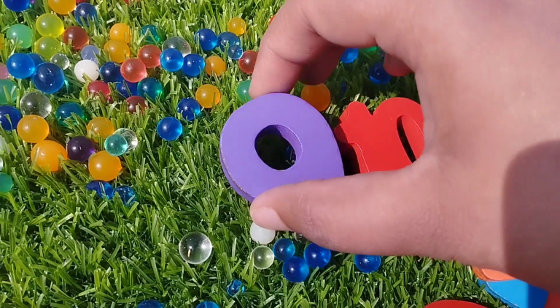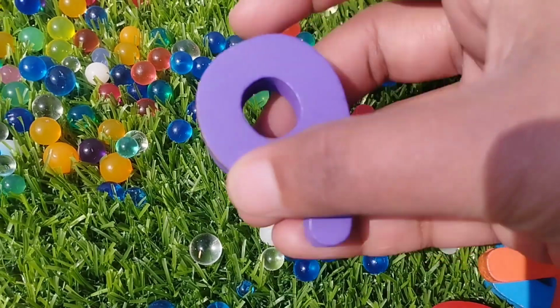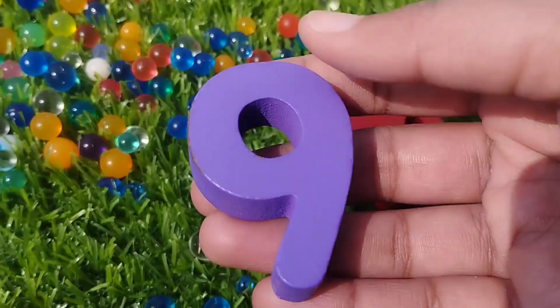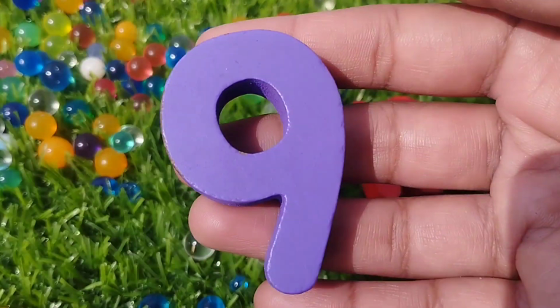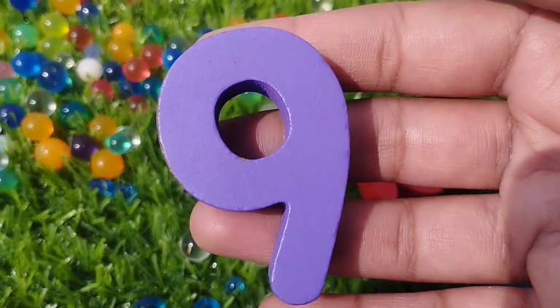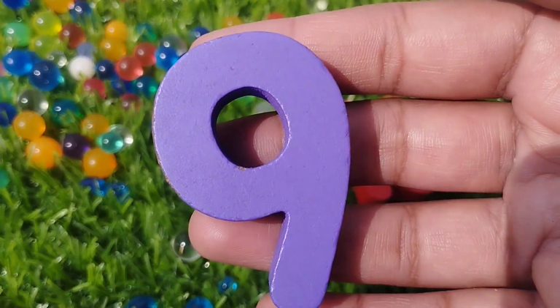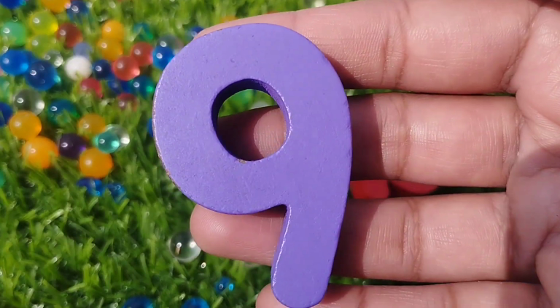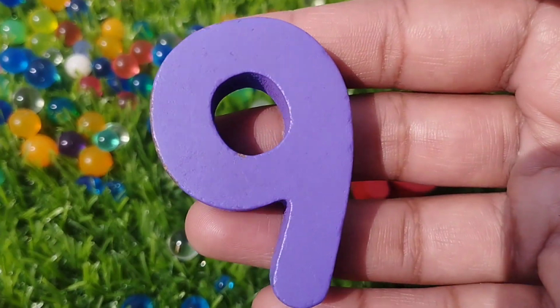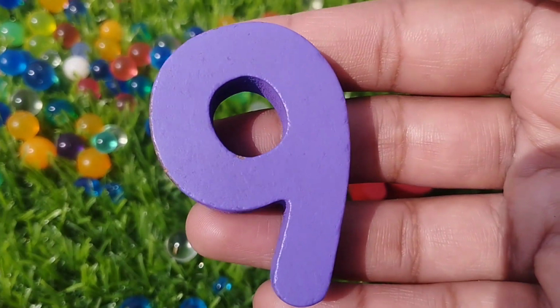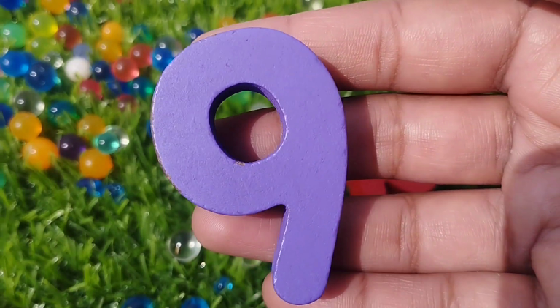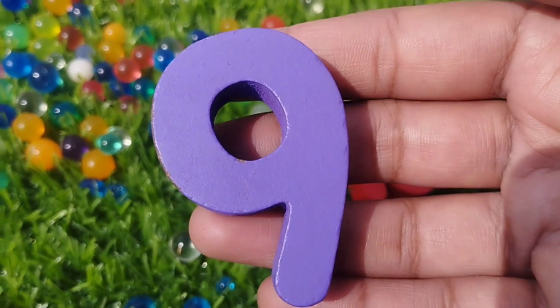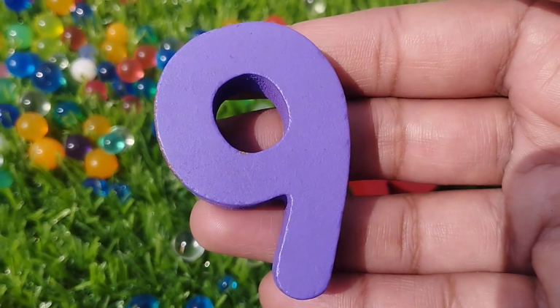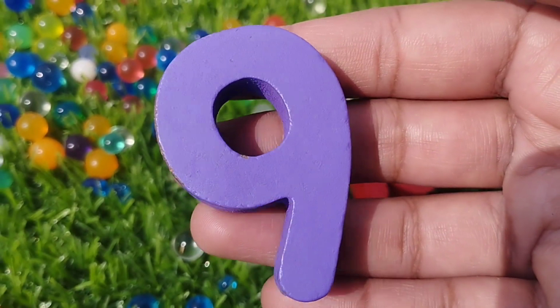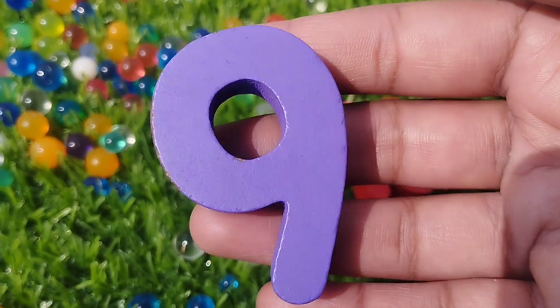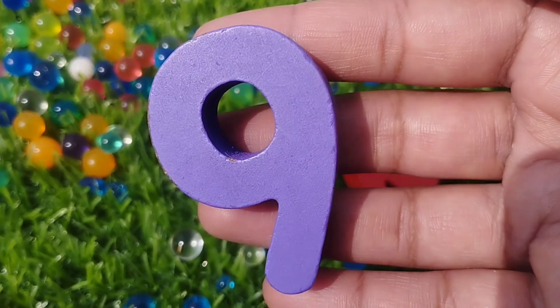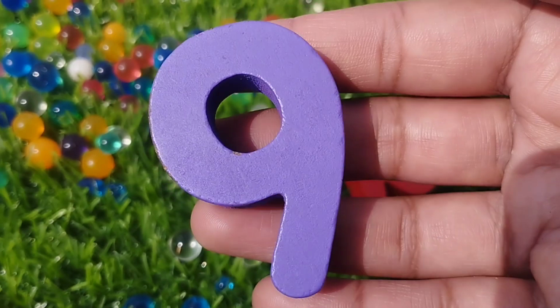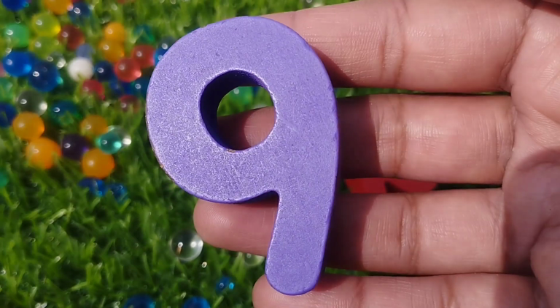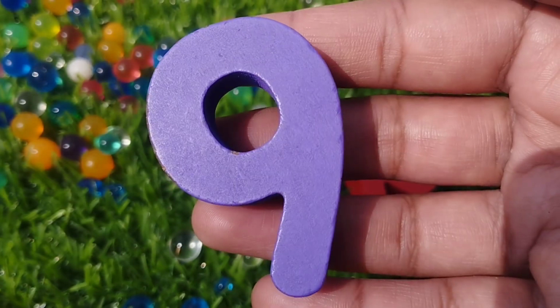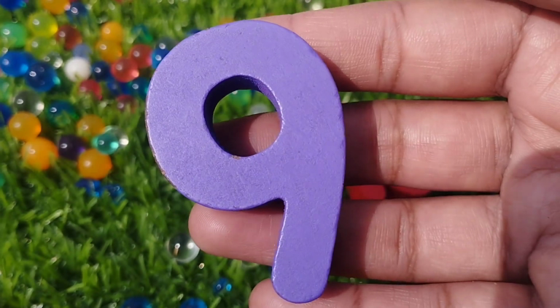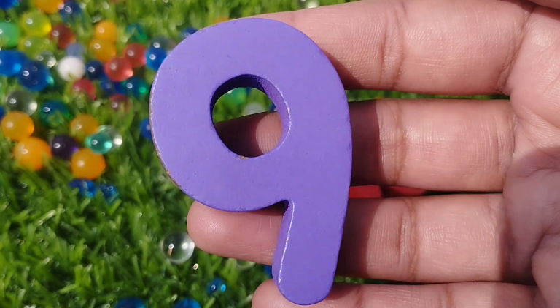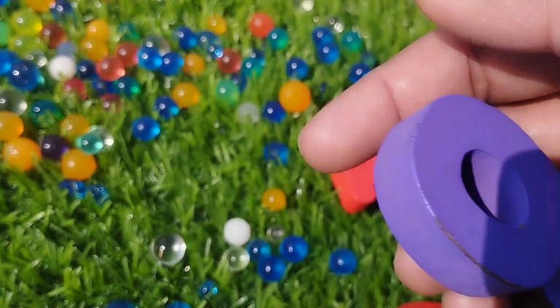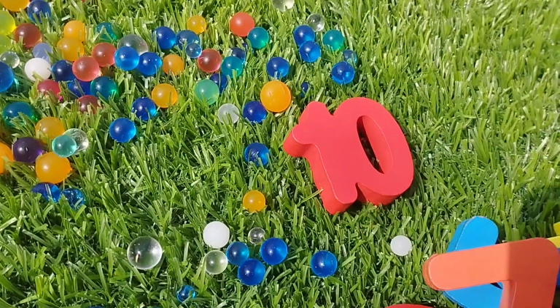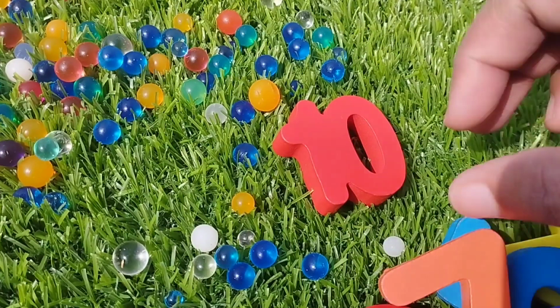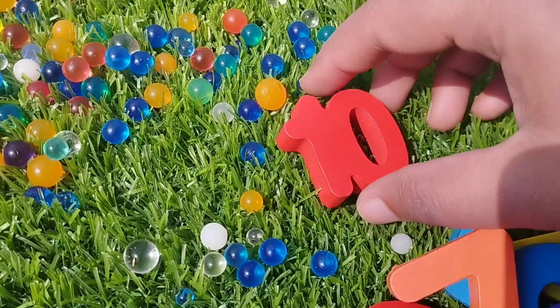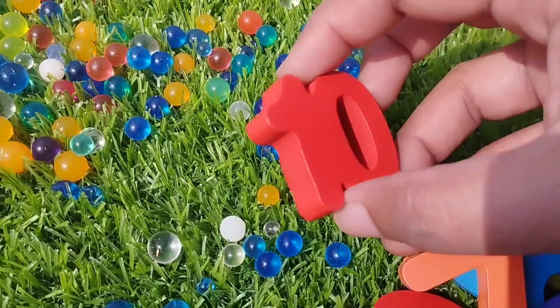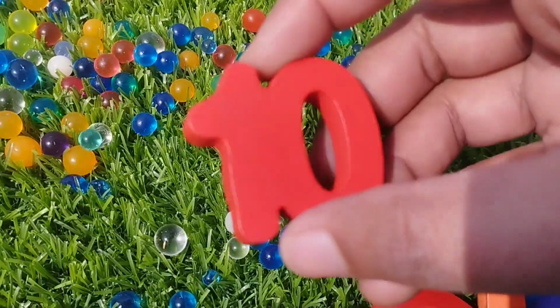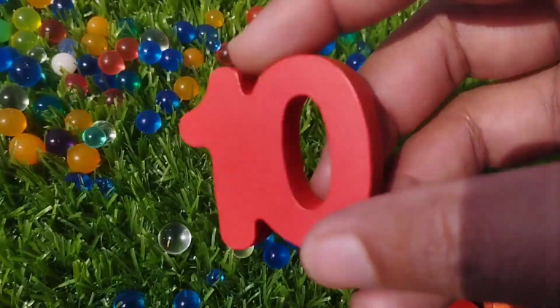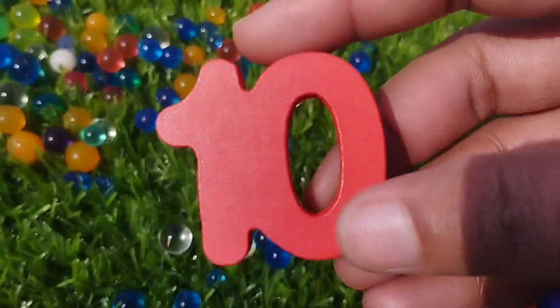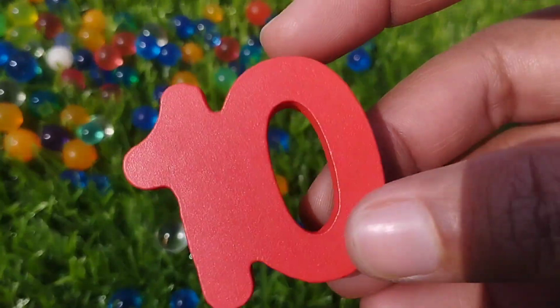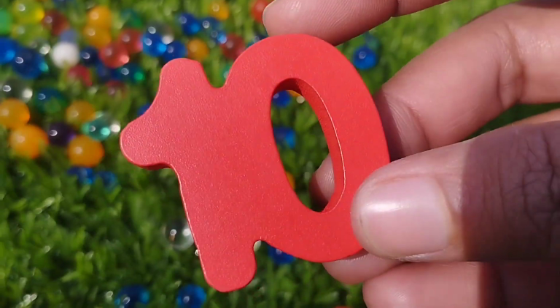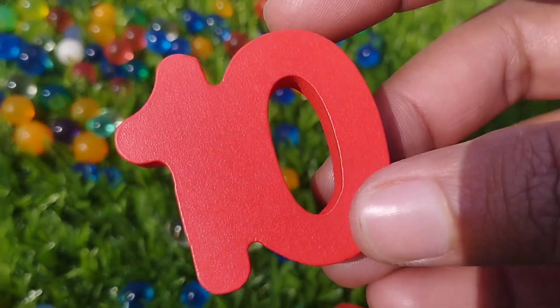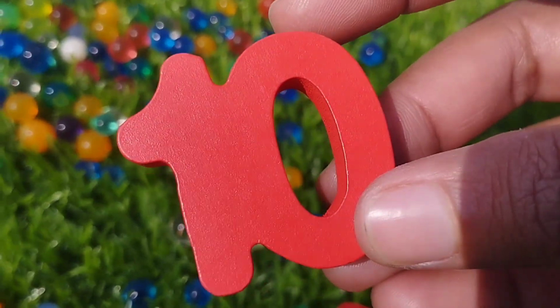The next number is number nine. This is number nine. And ten.